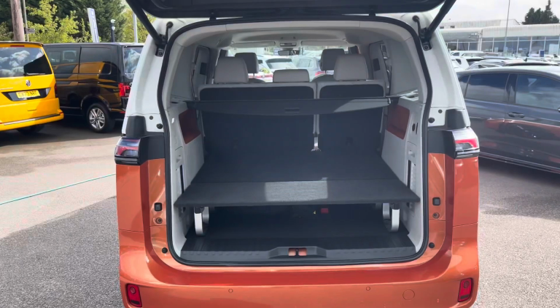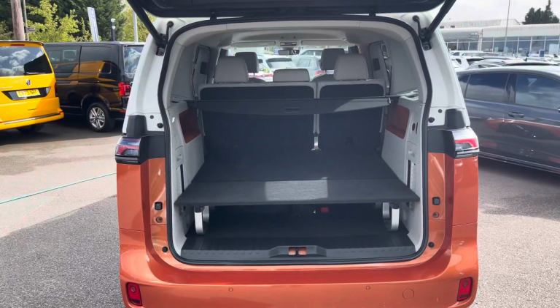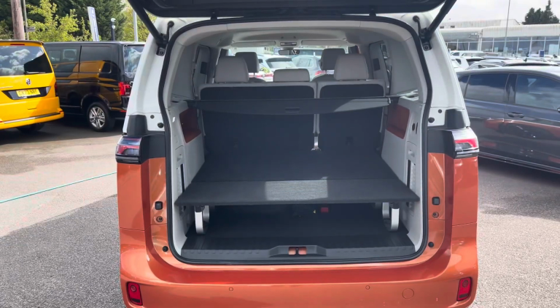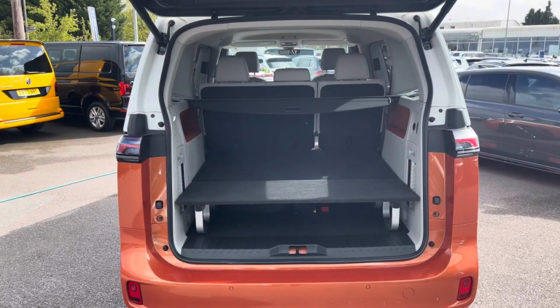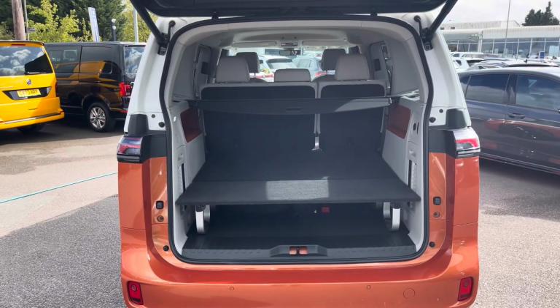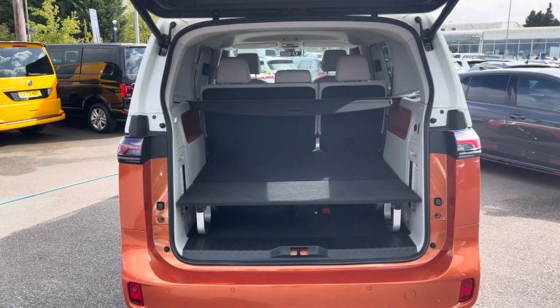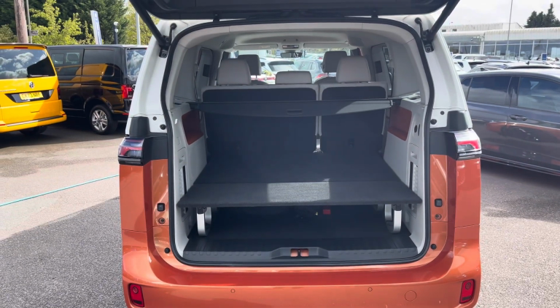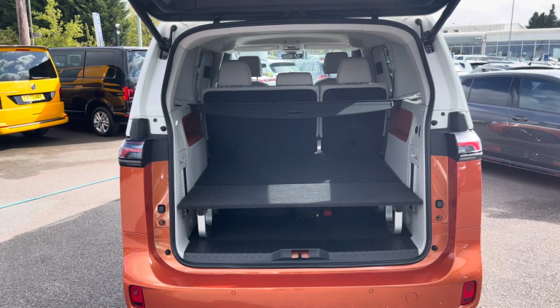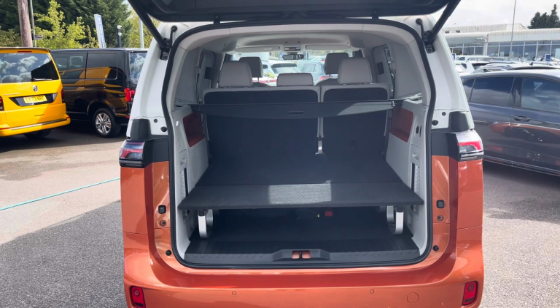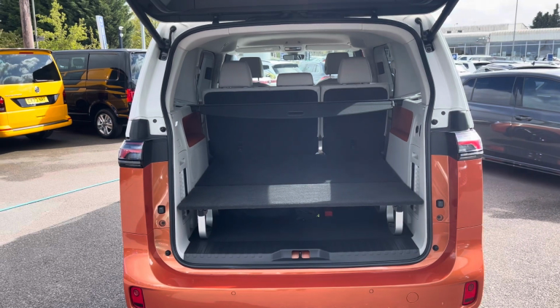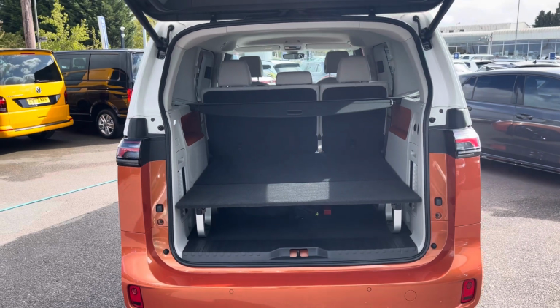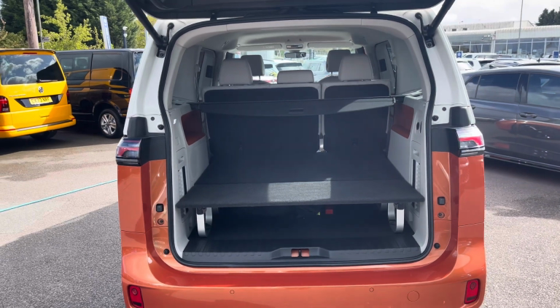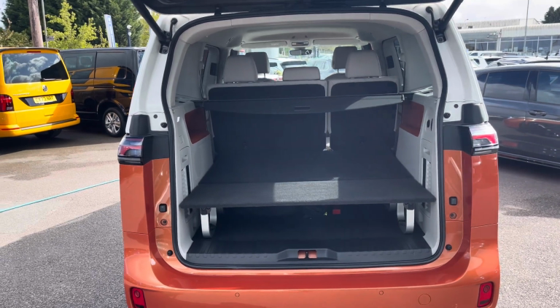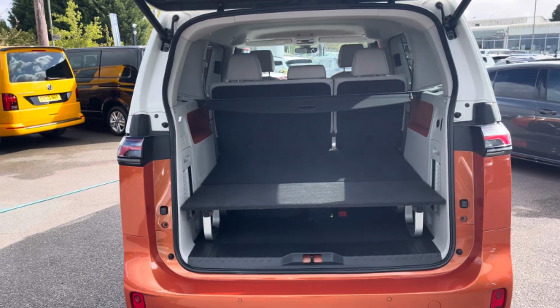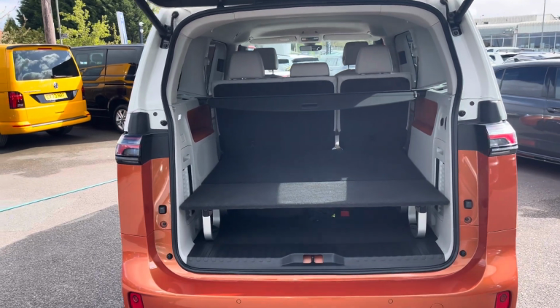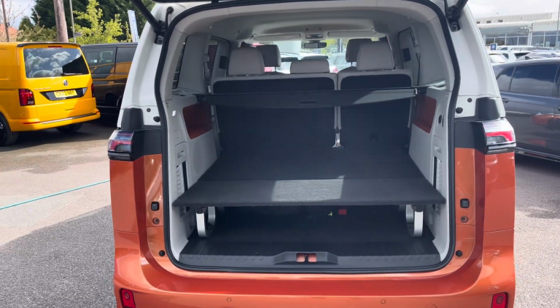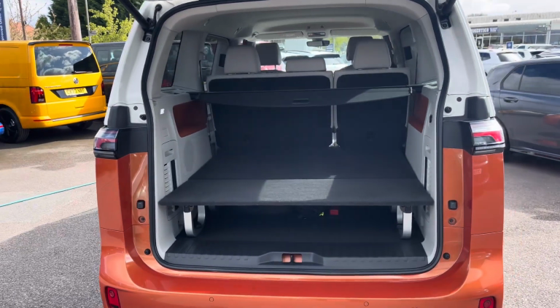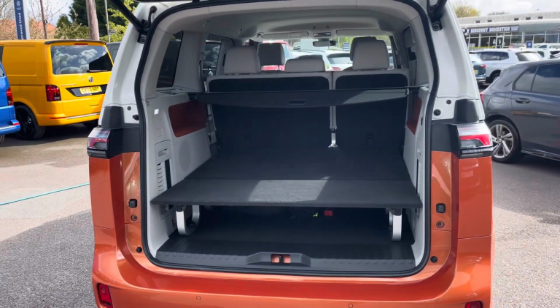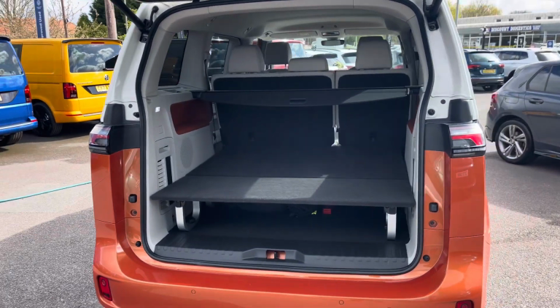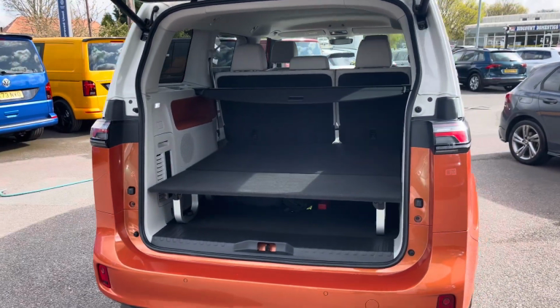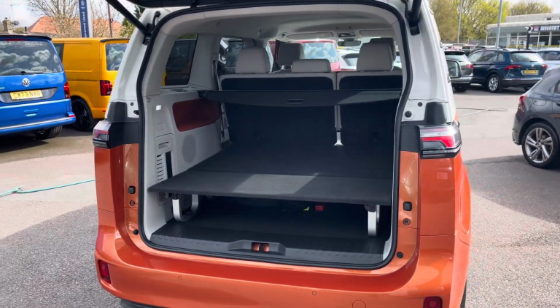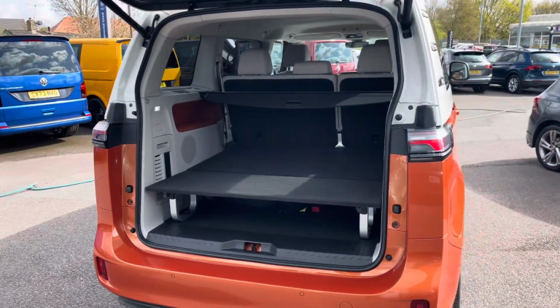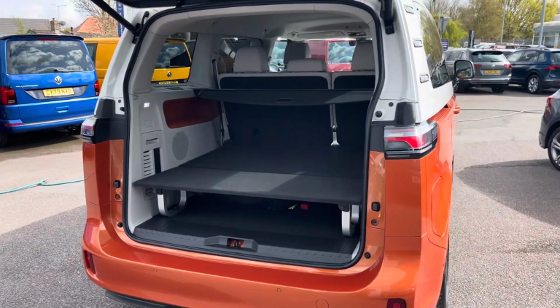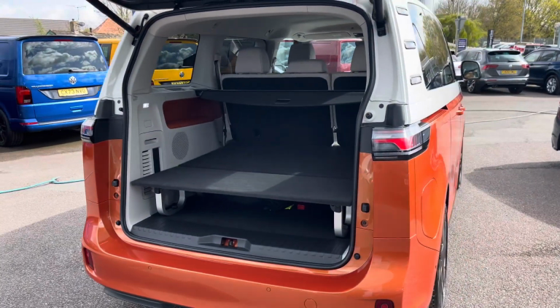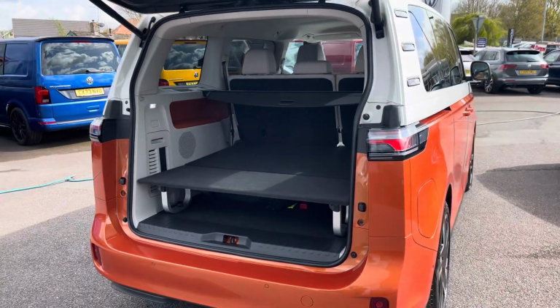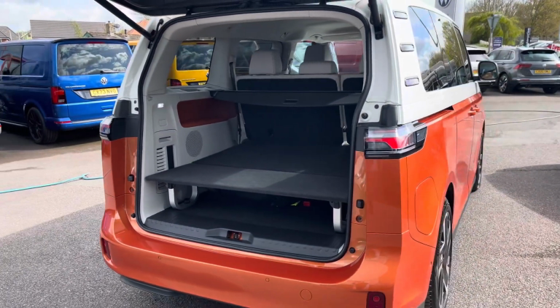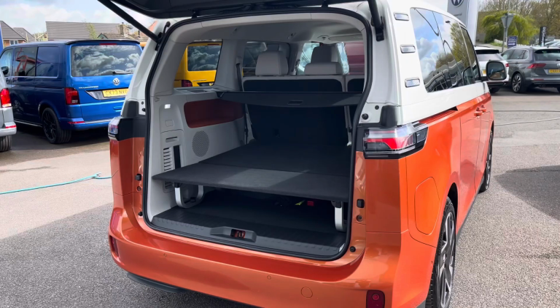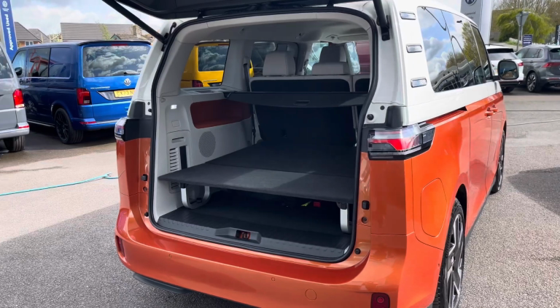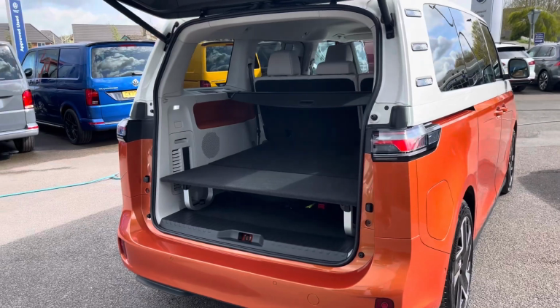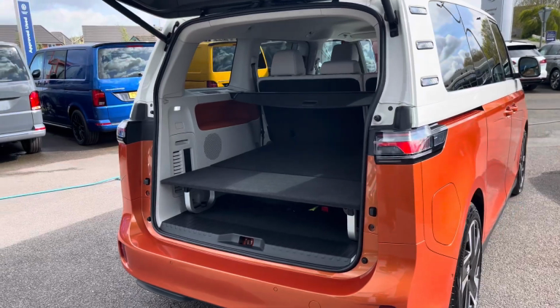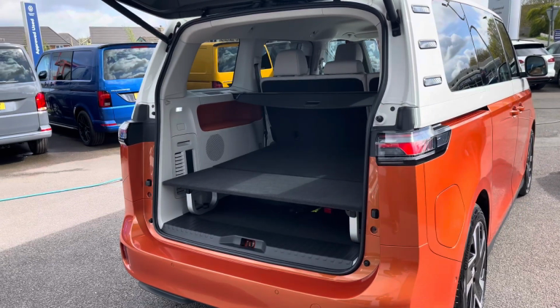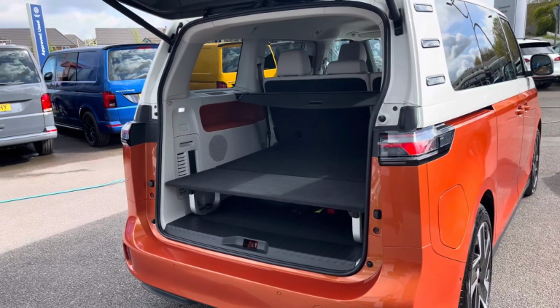Taking our first look at the boot space, you can see more than ample room is offered as you would expect, and for added privacy this vehicle does come as standard with a parcel shelf.